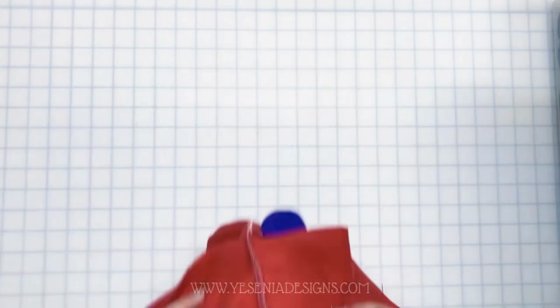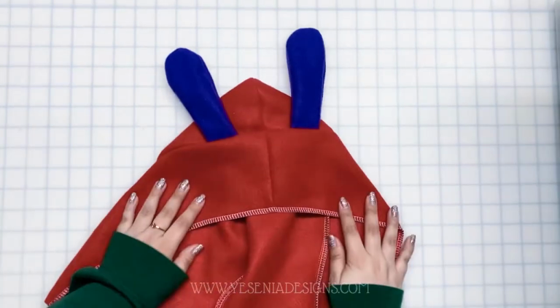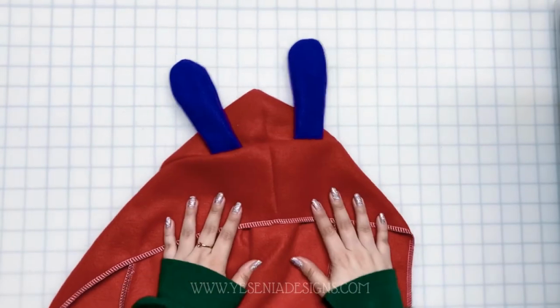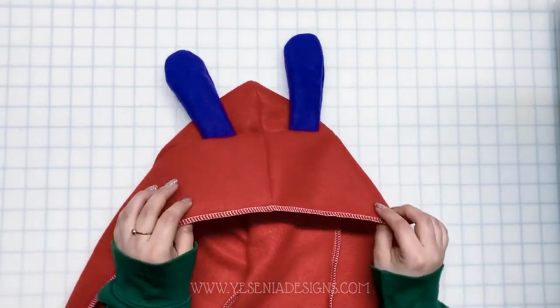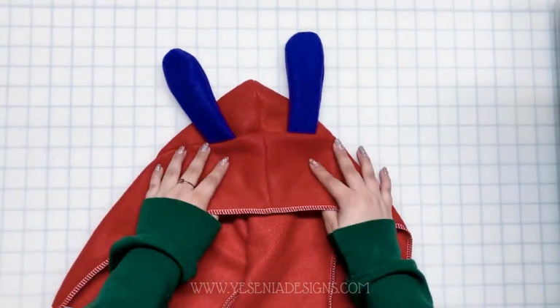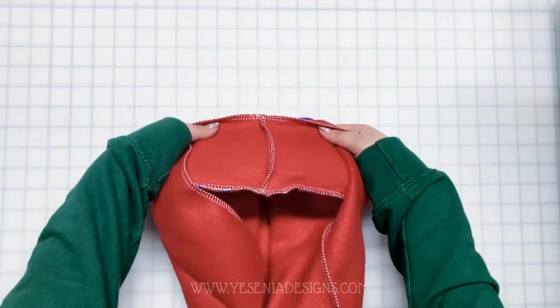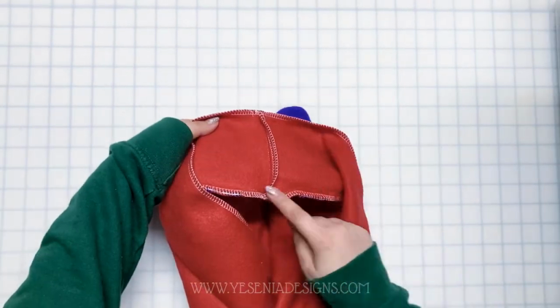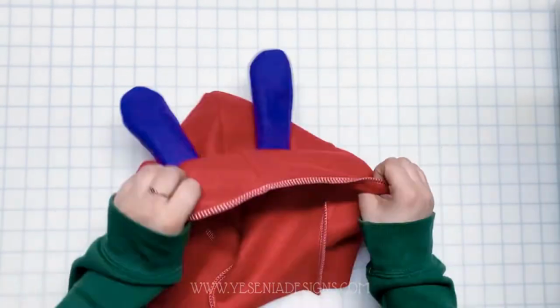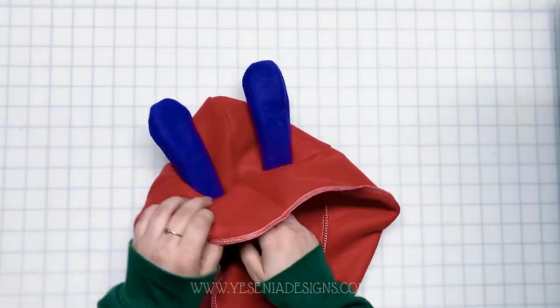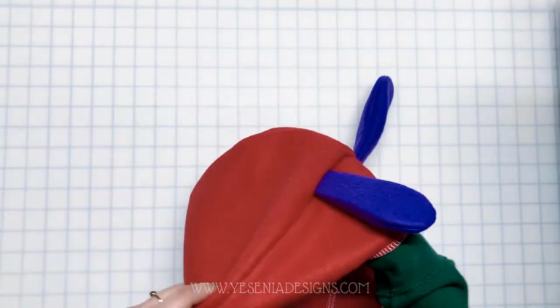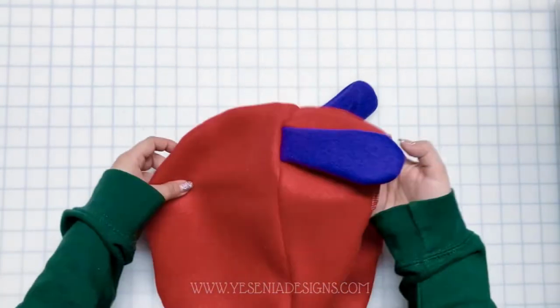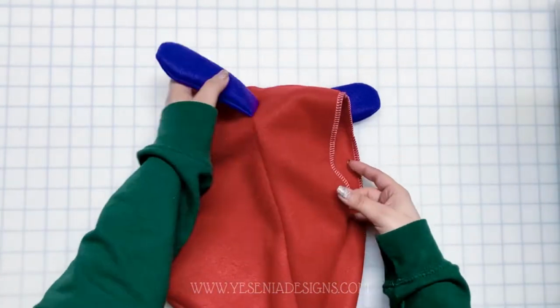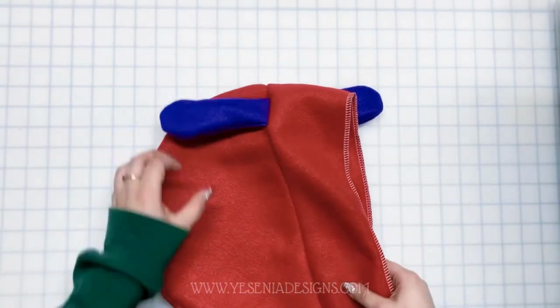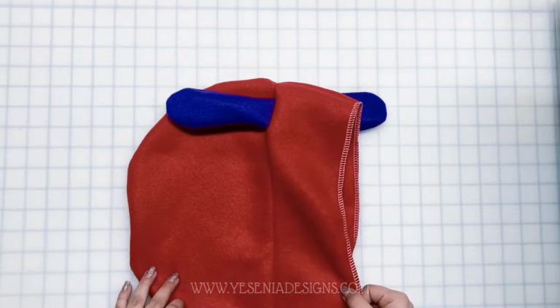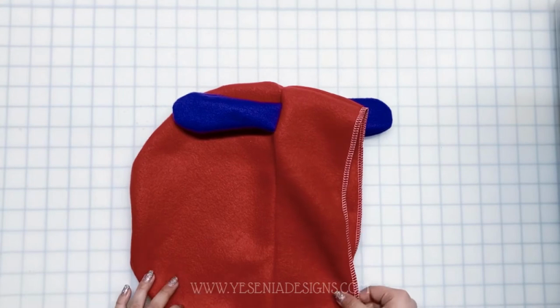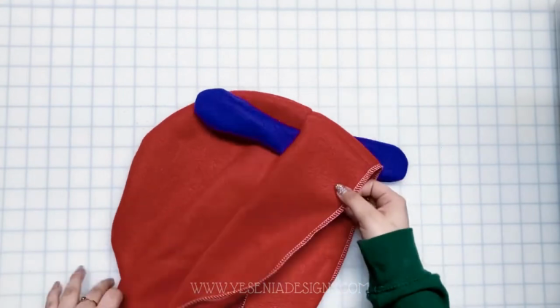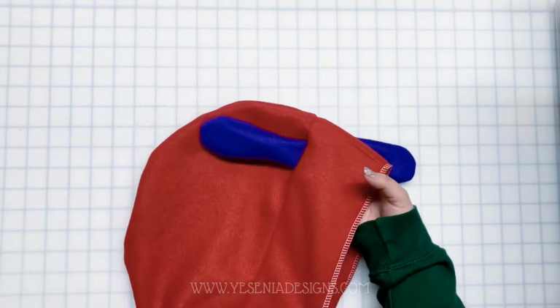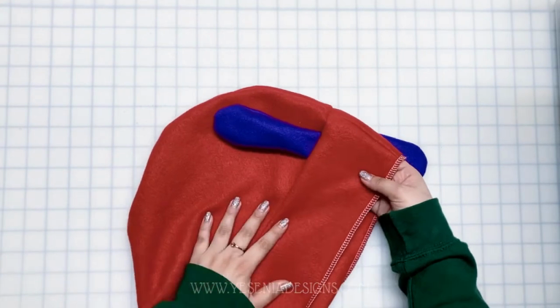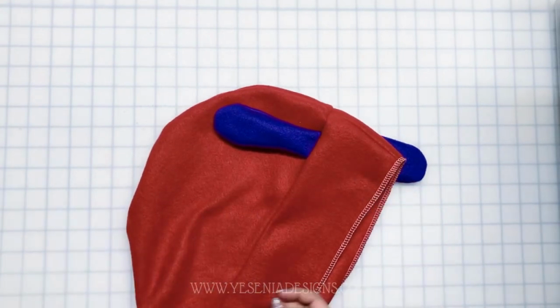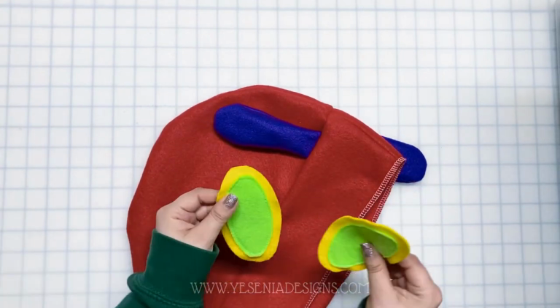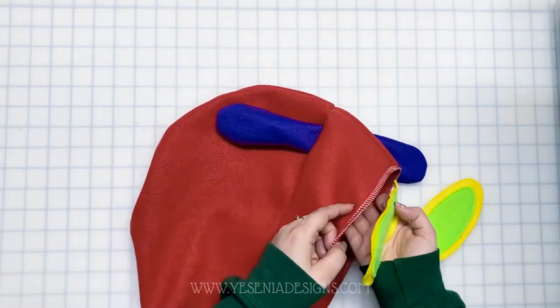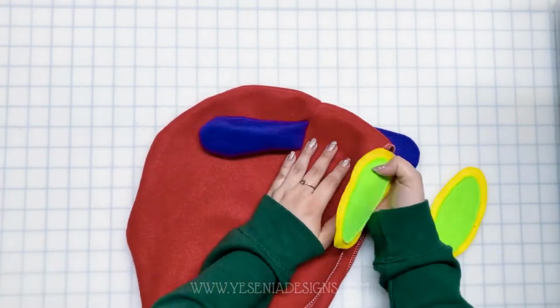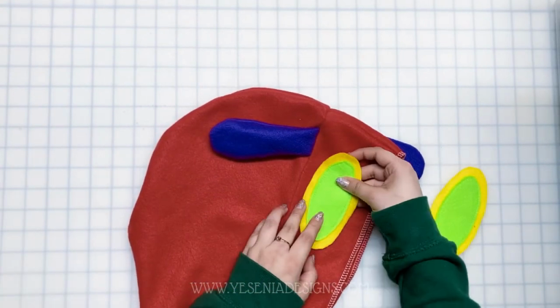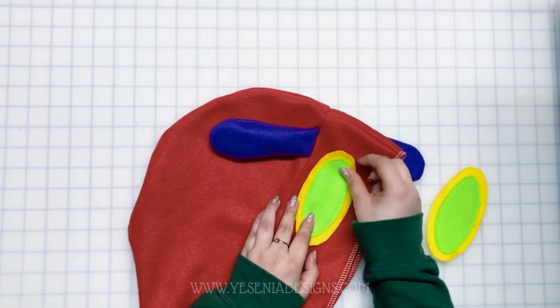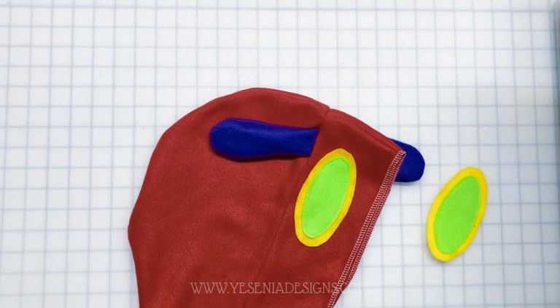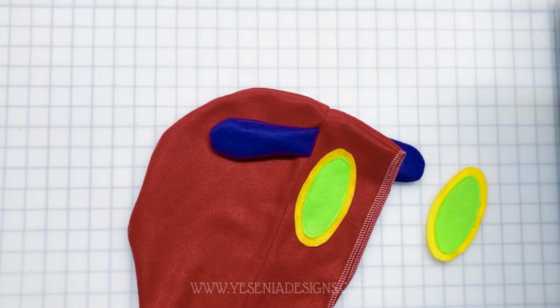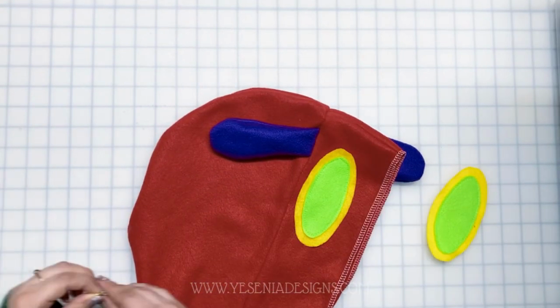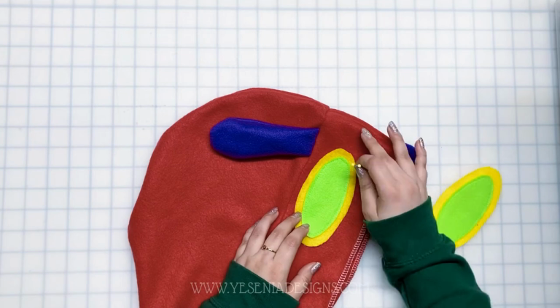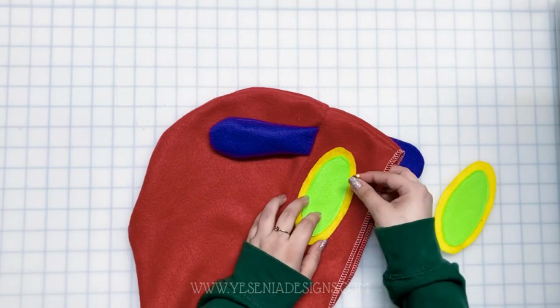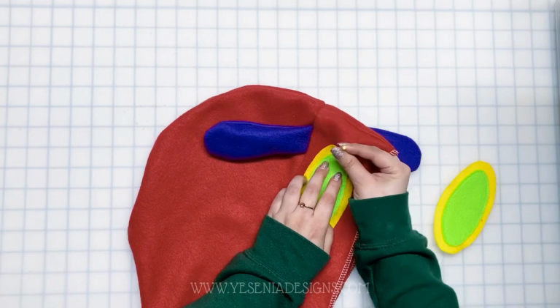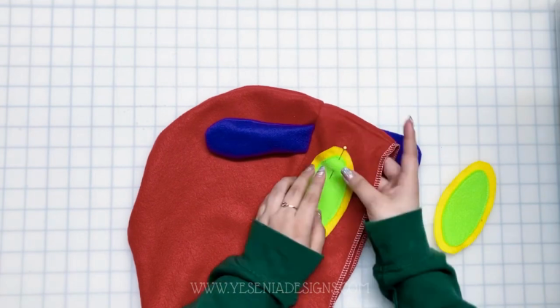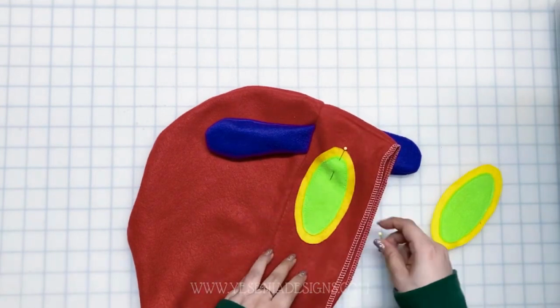Here's the completed hood — I even serged the inside just to make it nice and pretty. The next thing we're going to do is pin and sew the eyes on the sides of the hood panel.